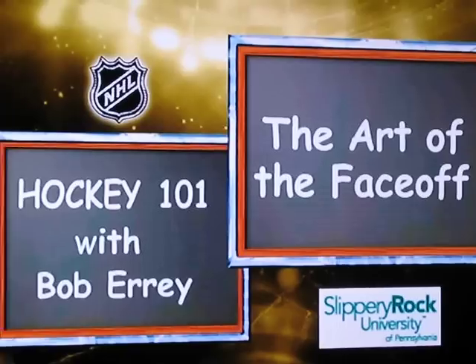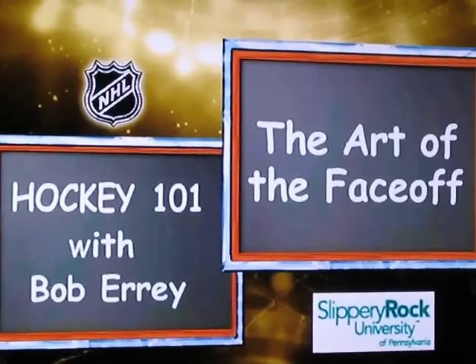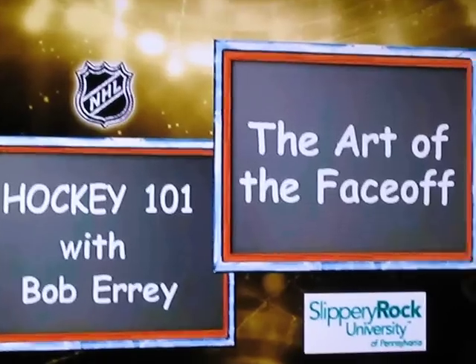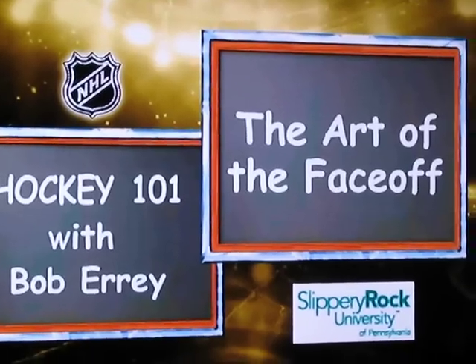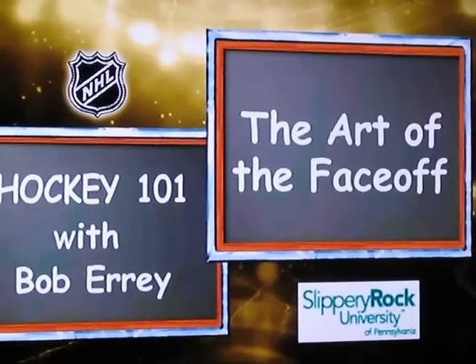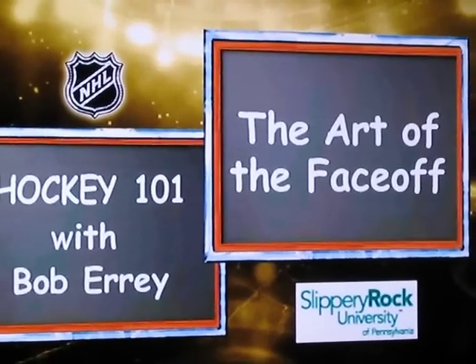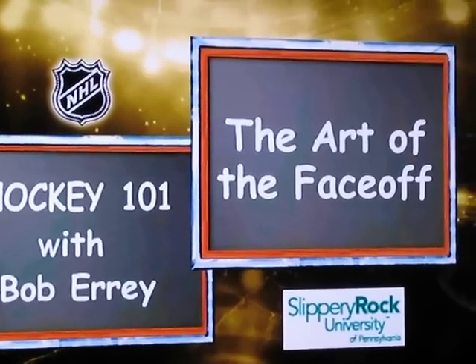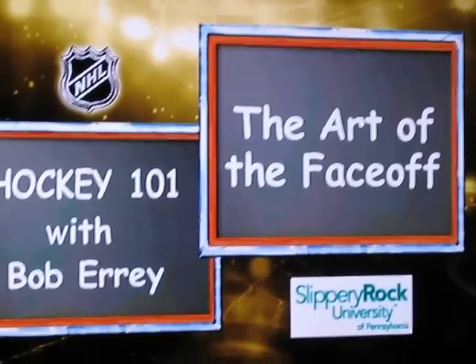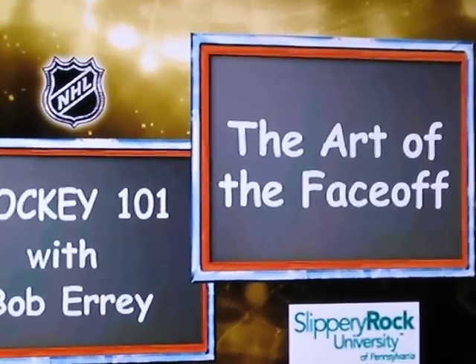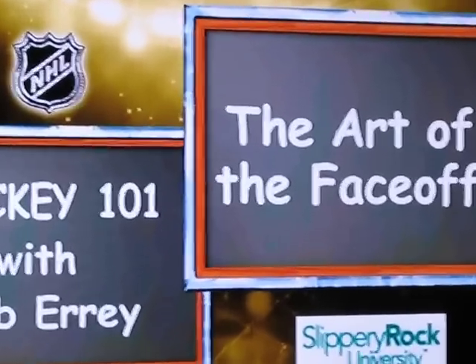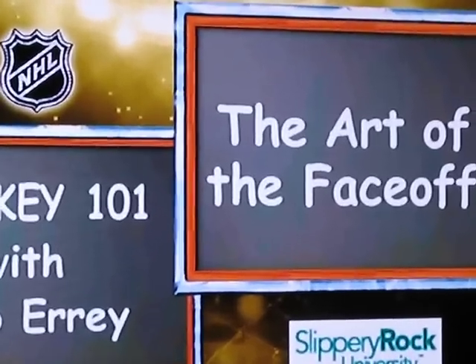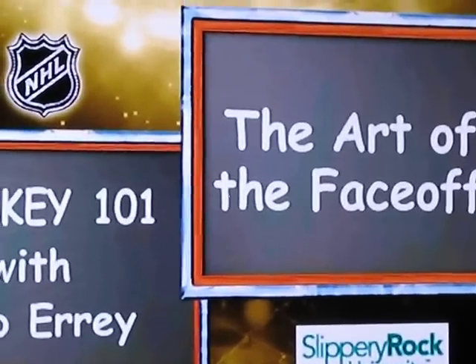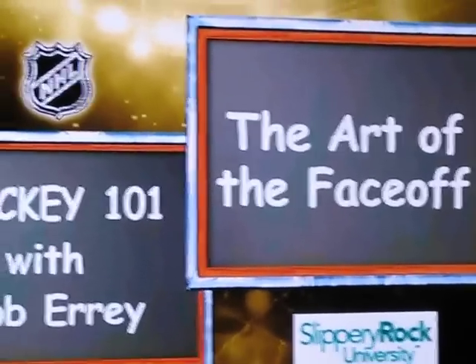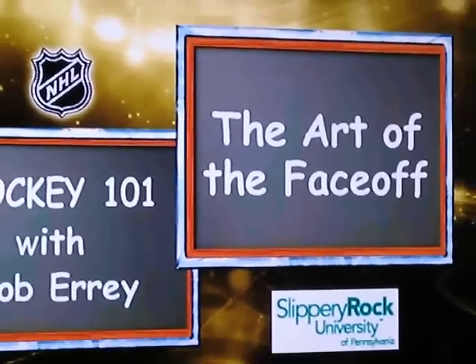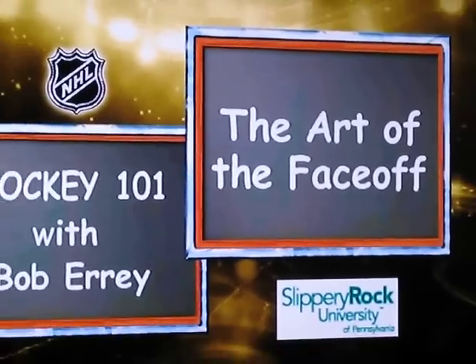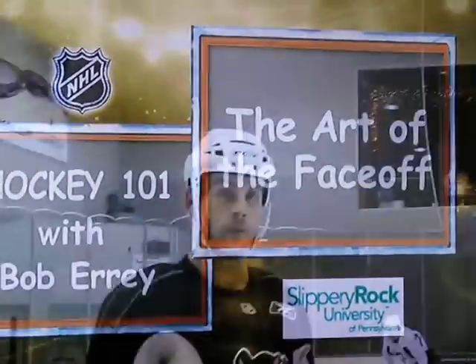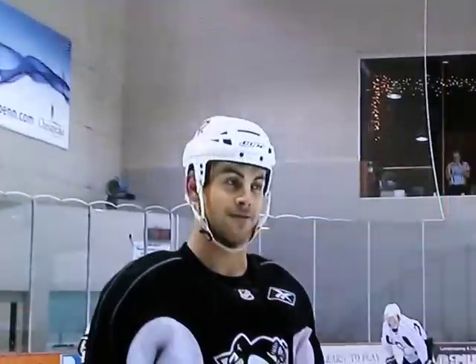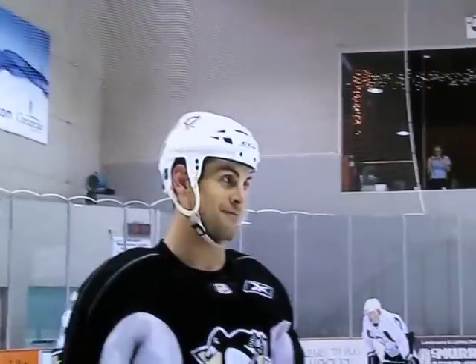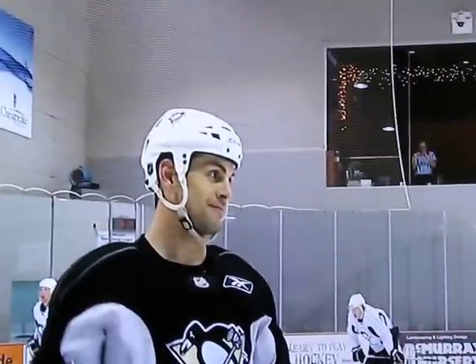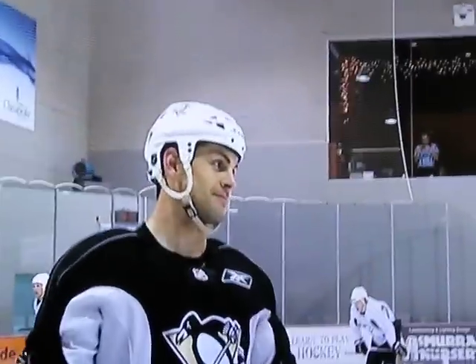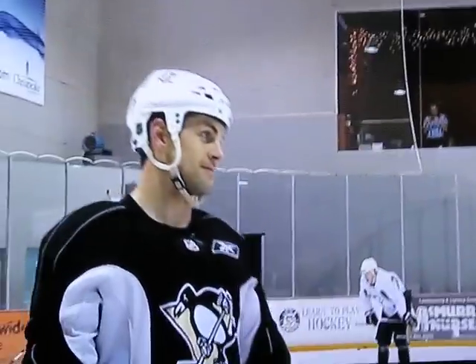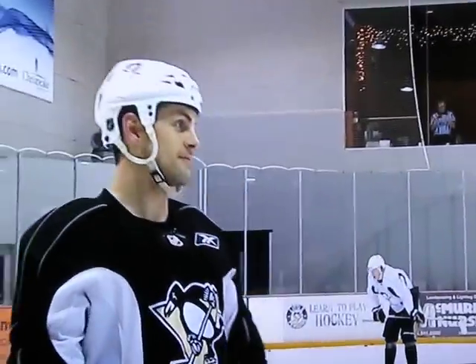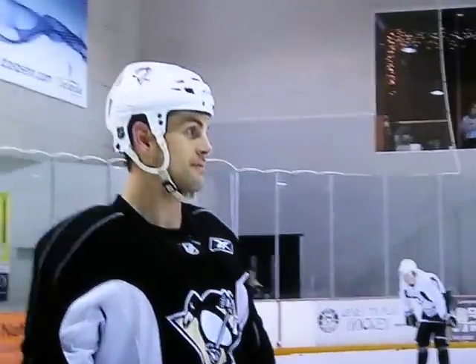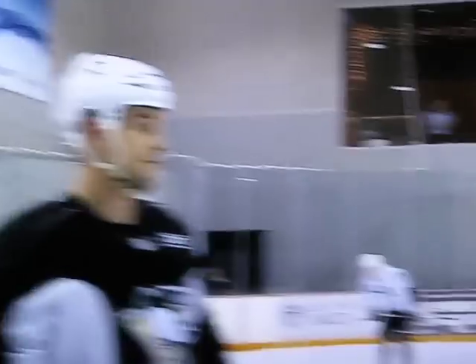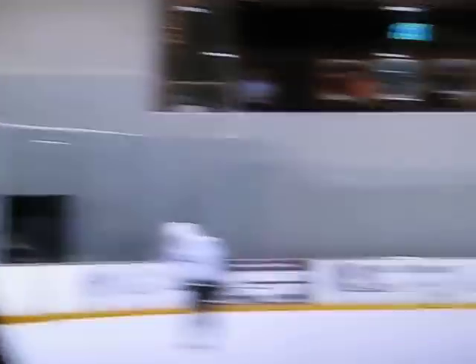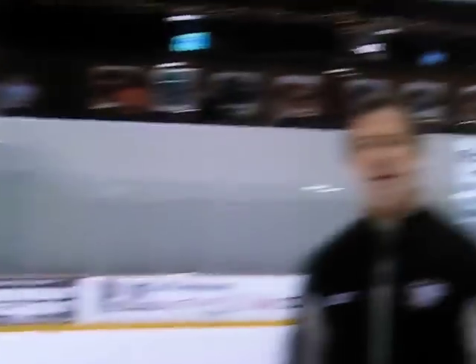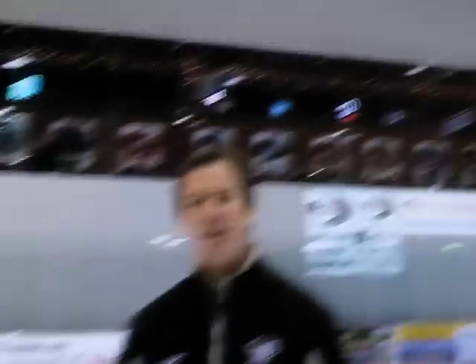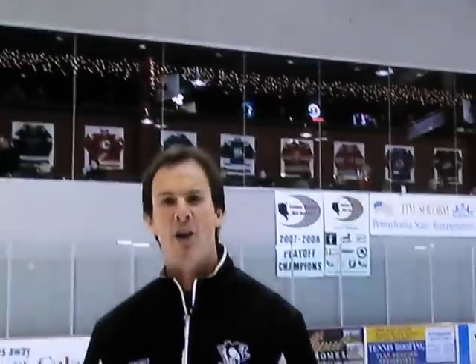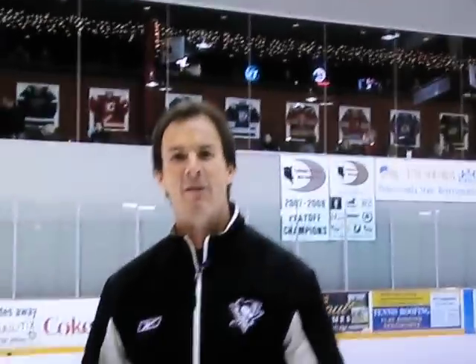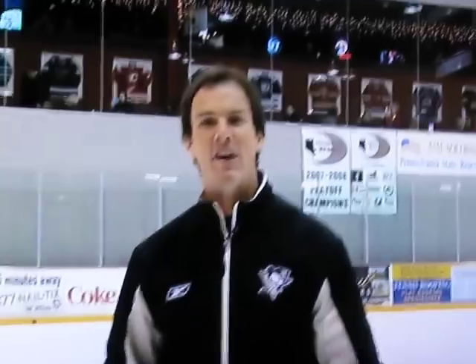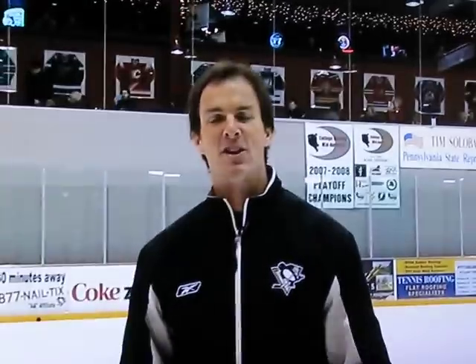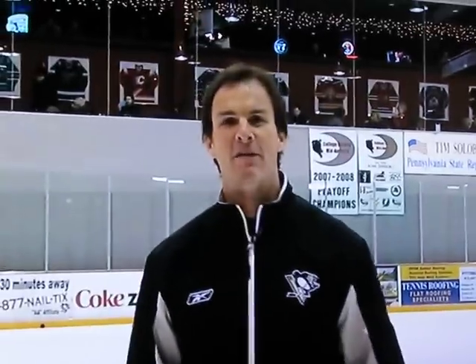Welcome to Rocky 101, brought to you by Slippery Rock University. I'm here with two-time Stanley Cup champion Craig Adams, and we're talking about the art of the face-off.